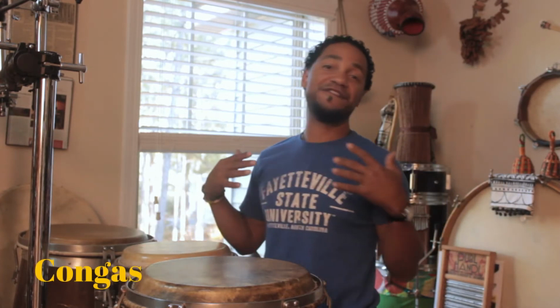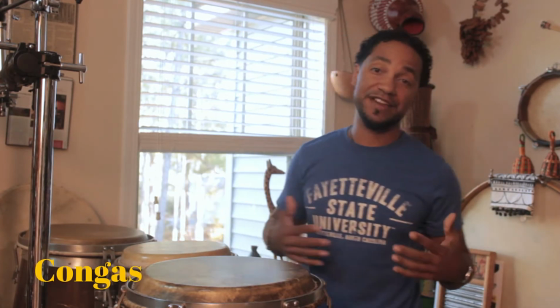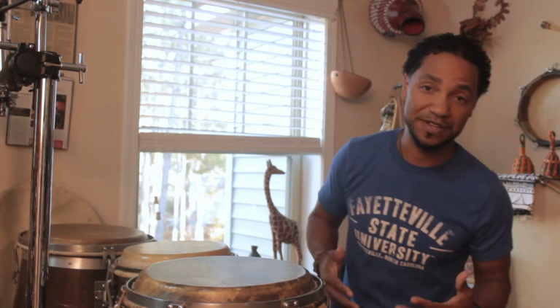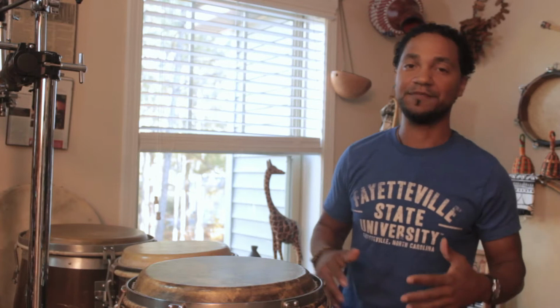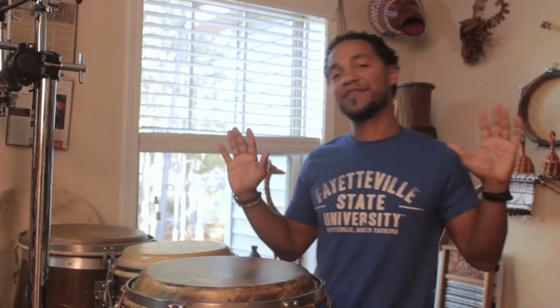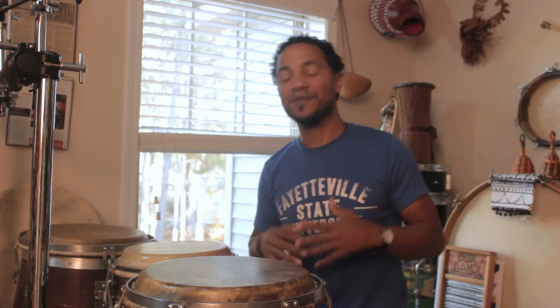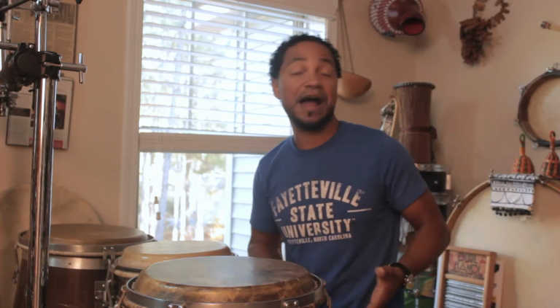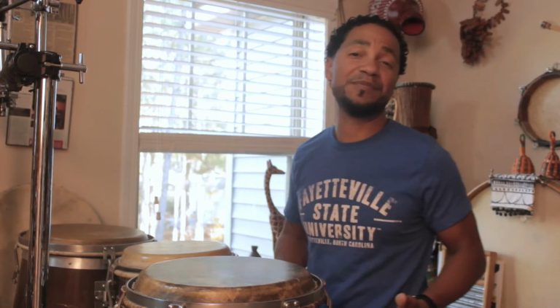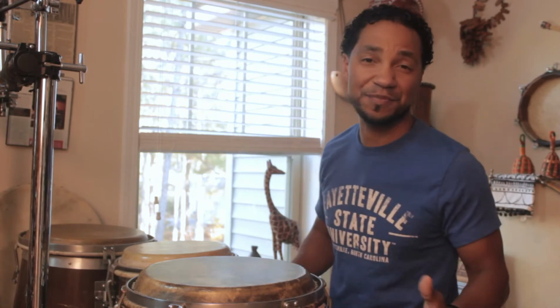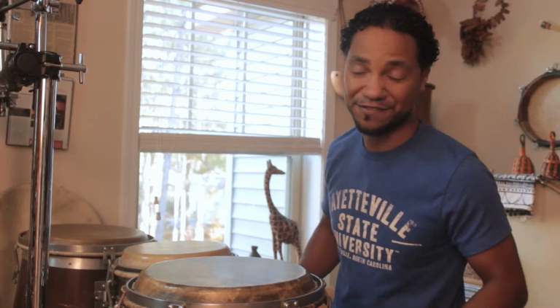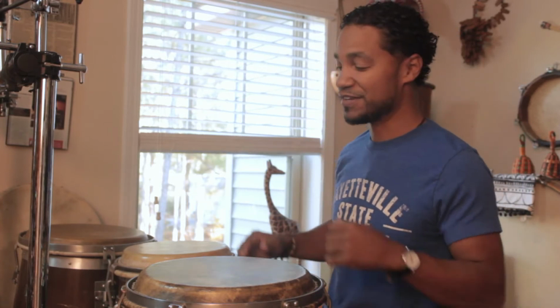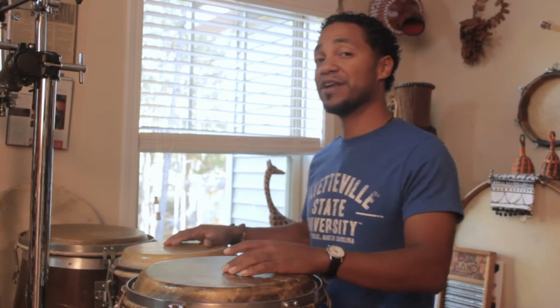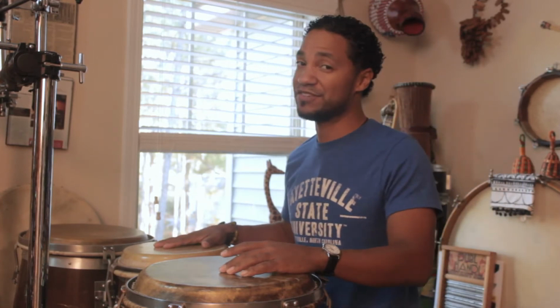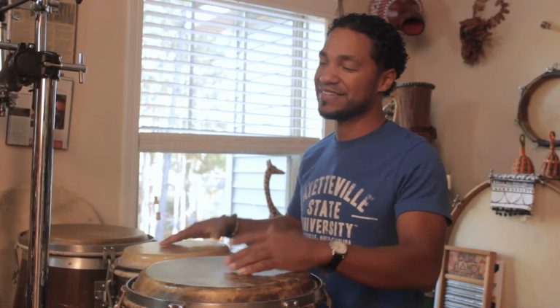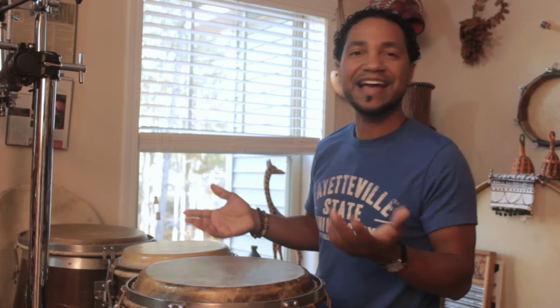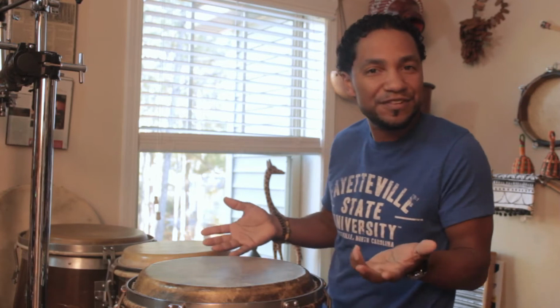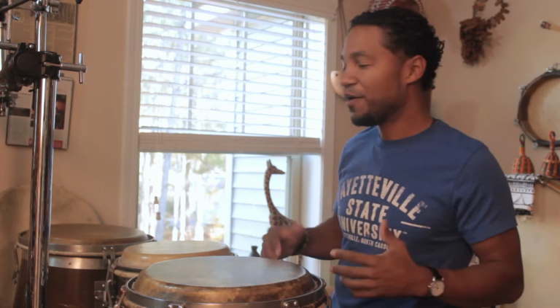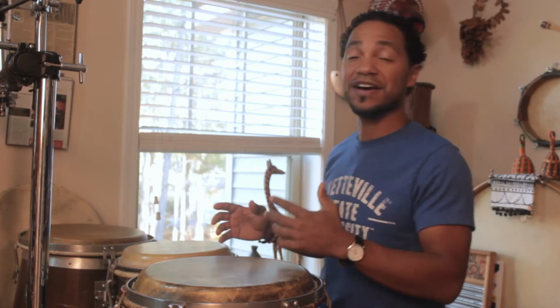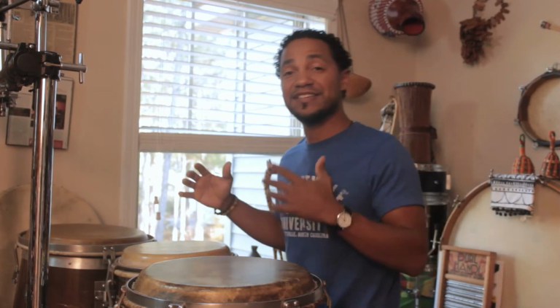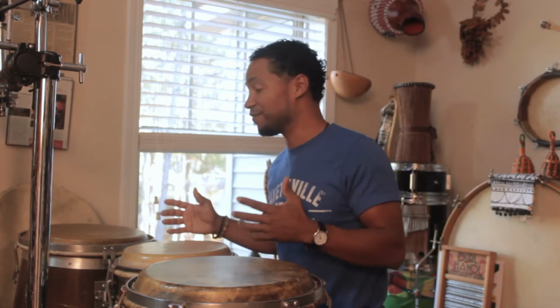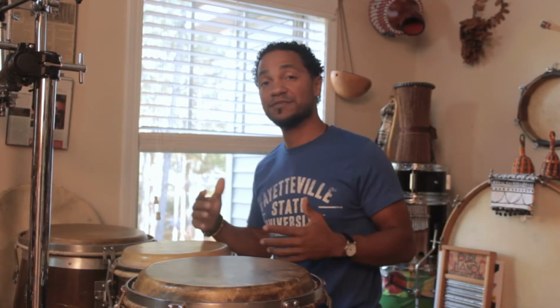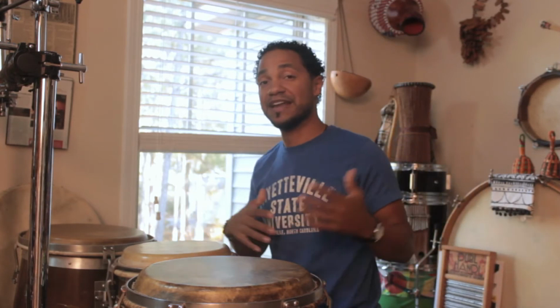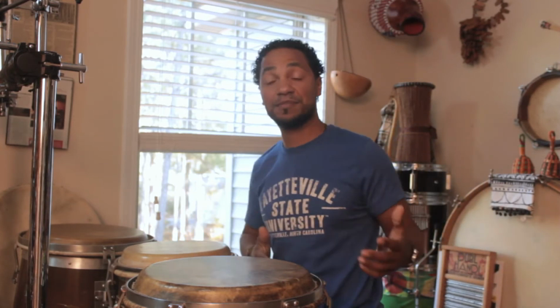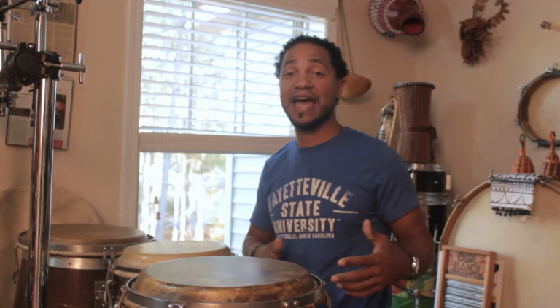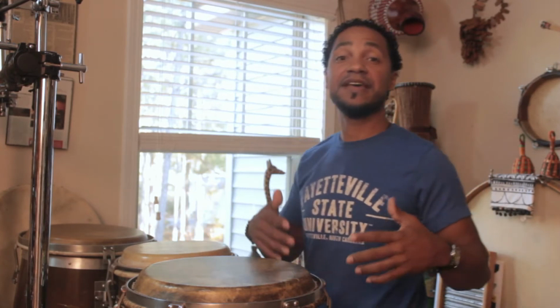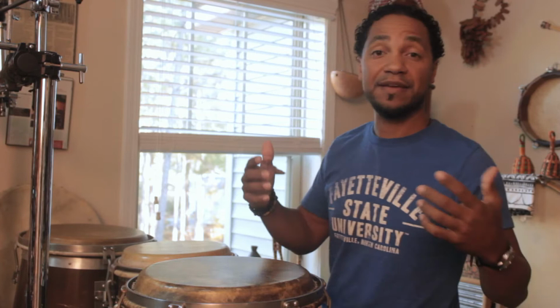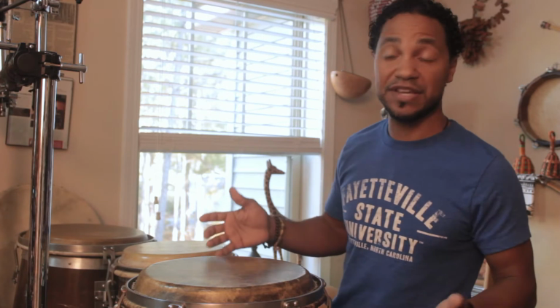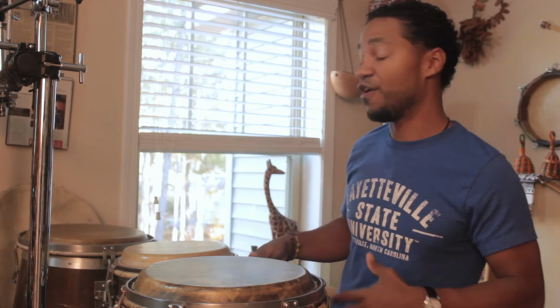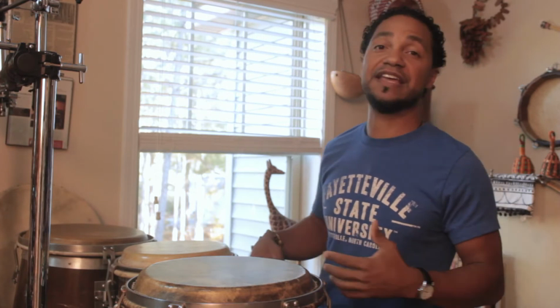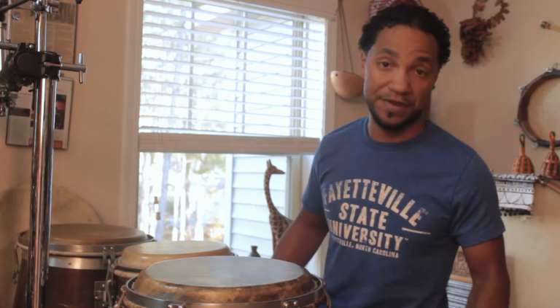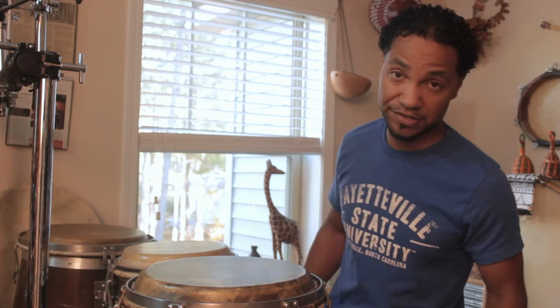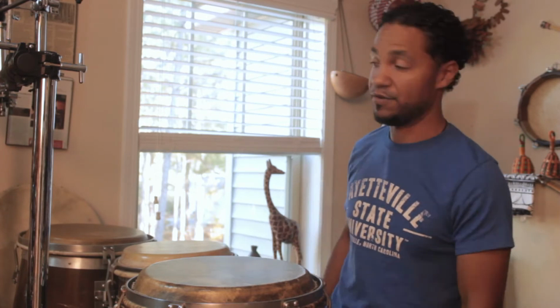The congas here are my favorite instrument to play. I know I'm probably not supposed to have favorites, but when it comes to instruments, I kind of do — only because these are the first instruments that I started playing, as far as instruments are concerned.